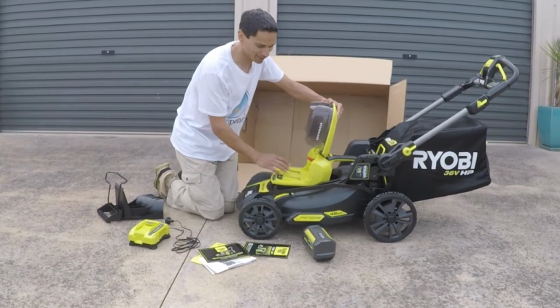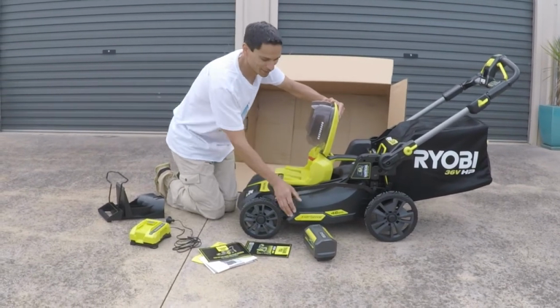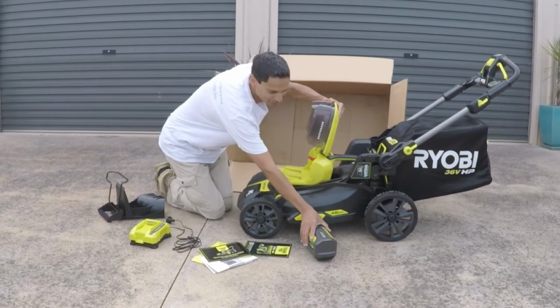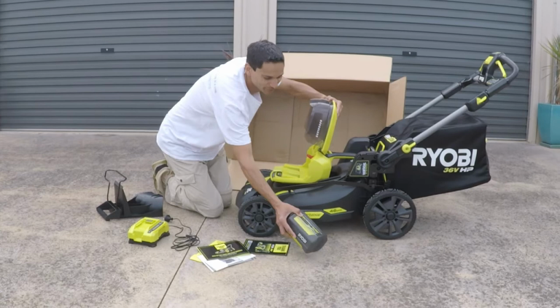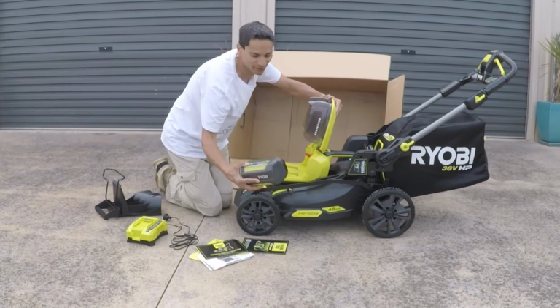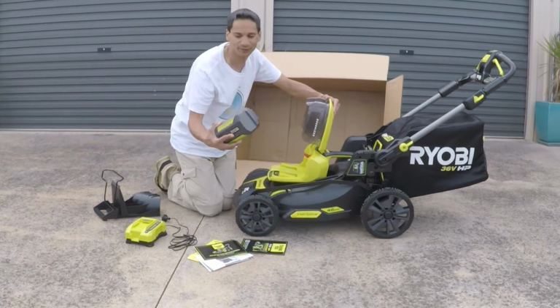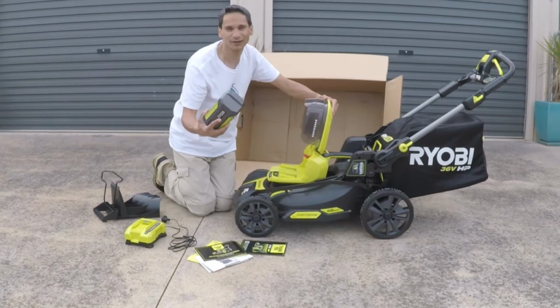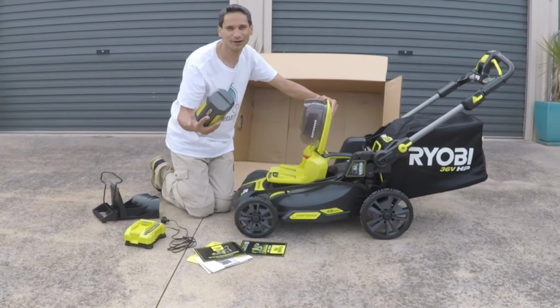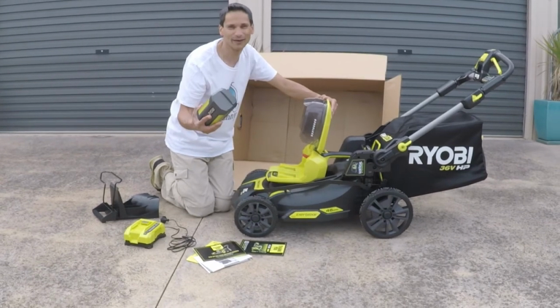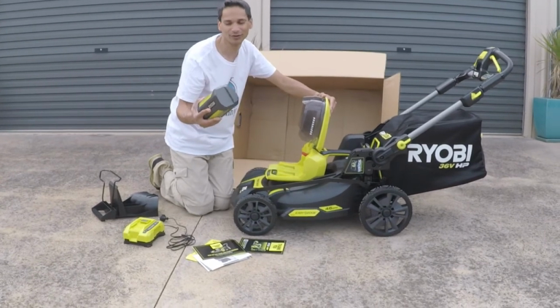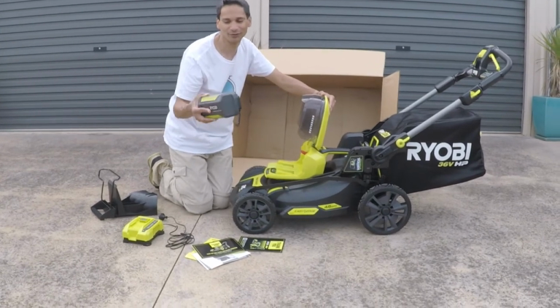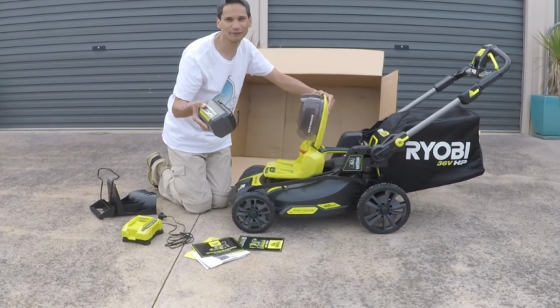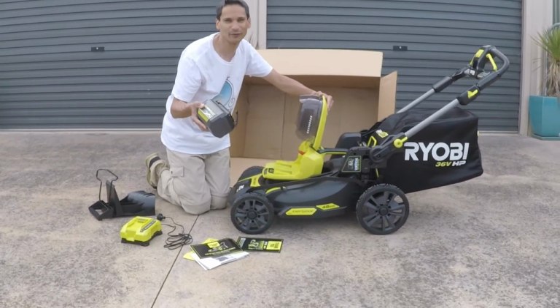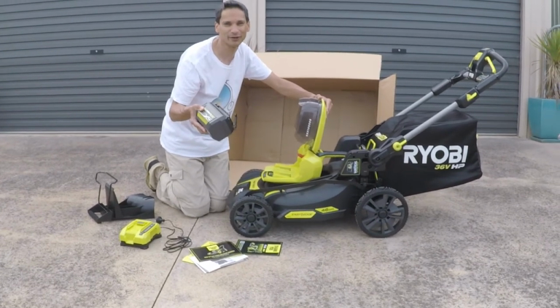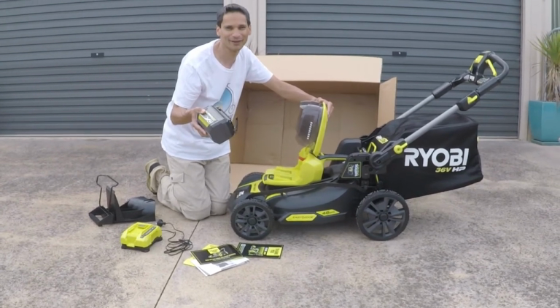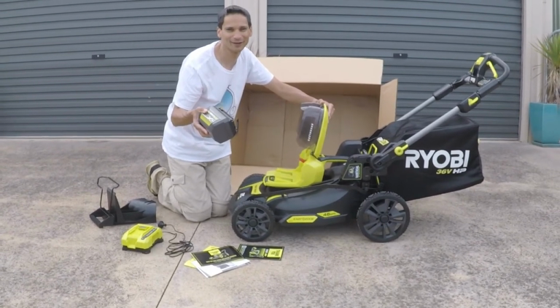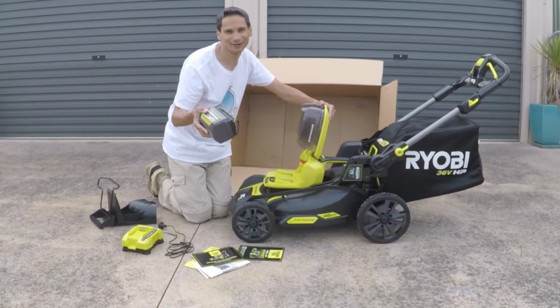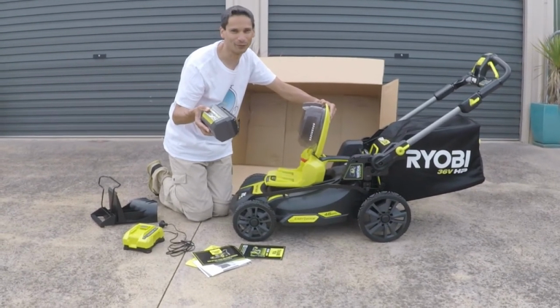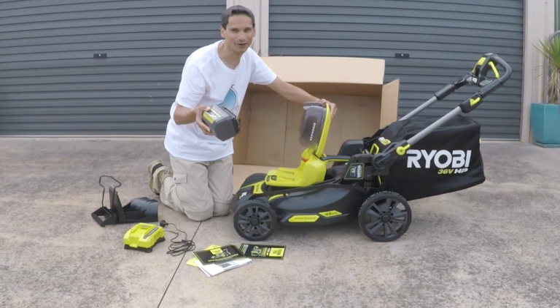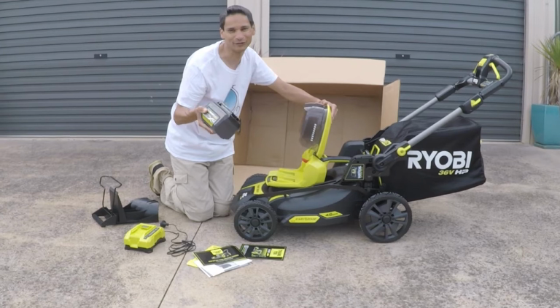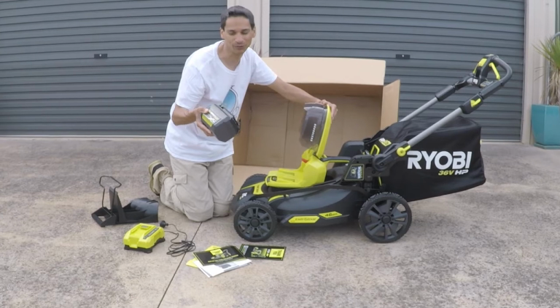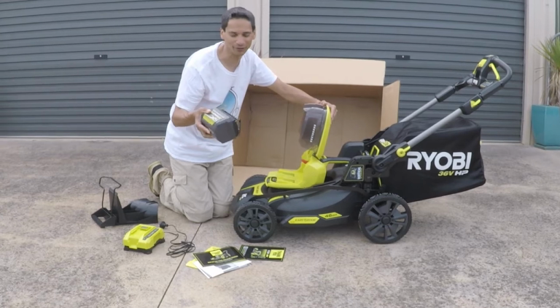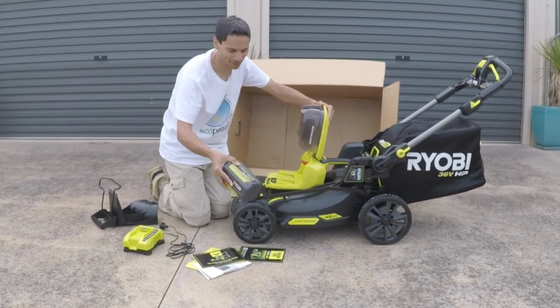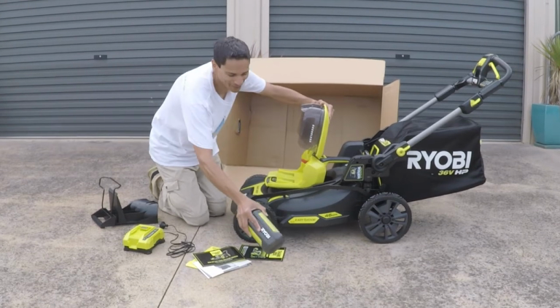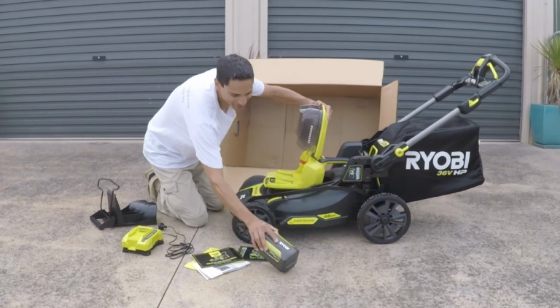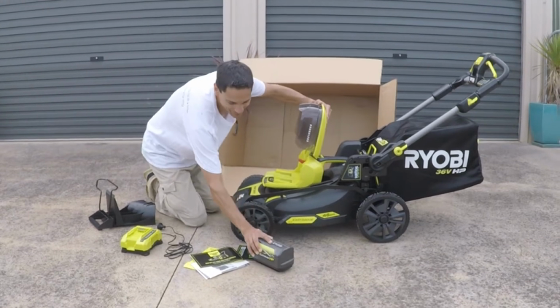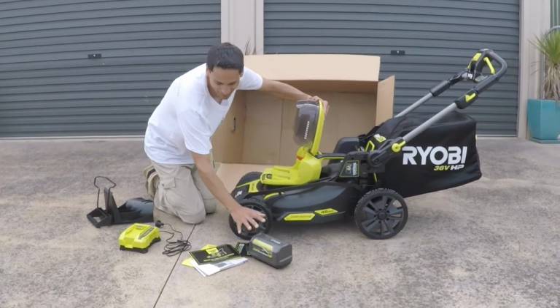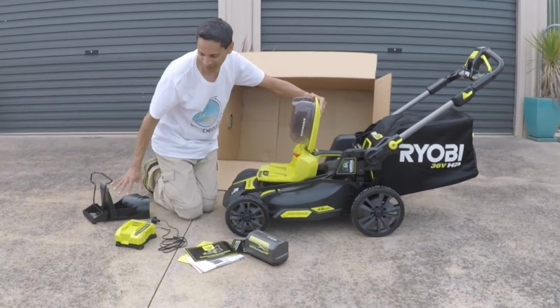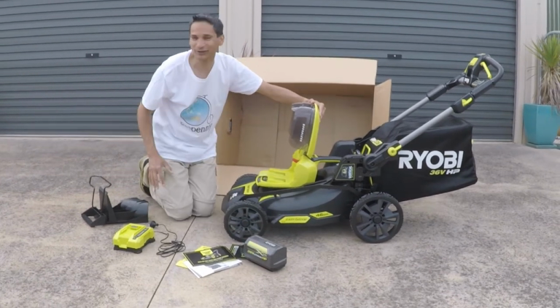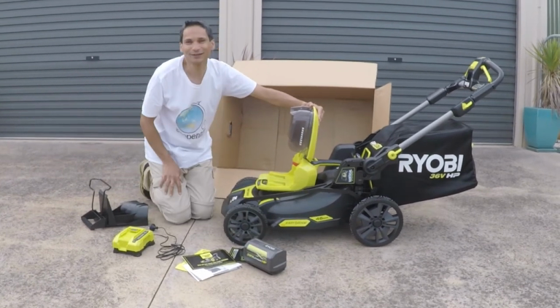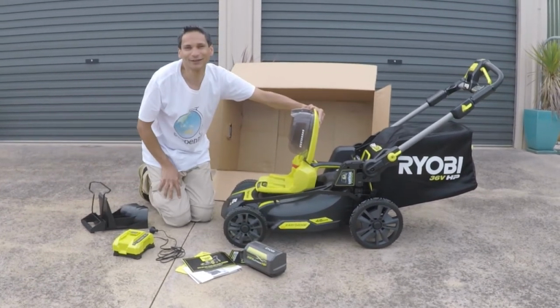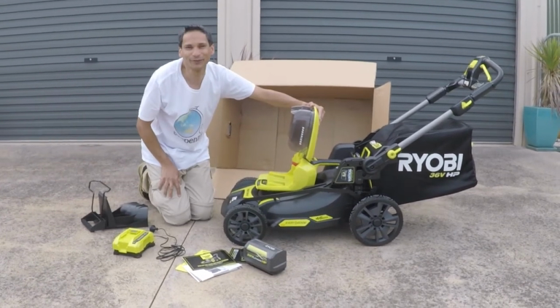These fit the bigger Ryobi batteries, and also the 5.0 ampere, the 4.0 and the 2.0. So this is what the kit comes with.